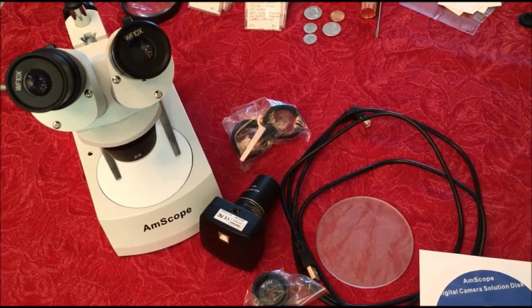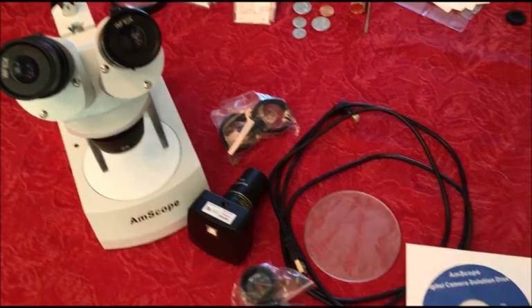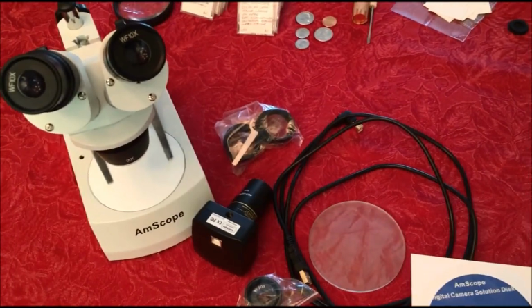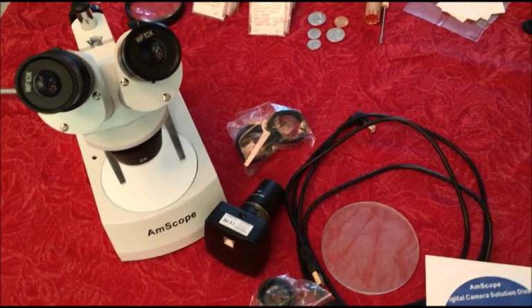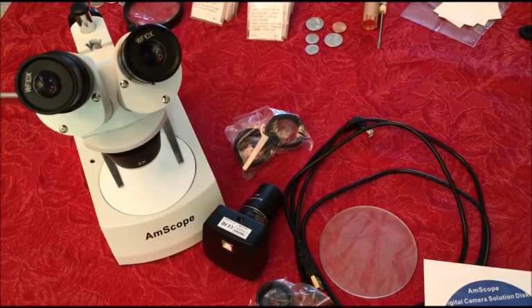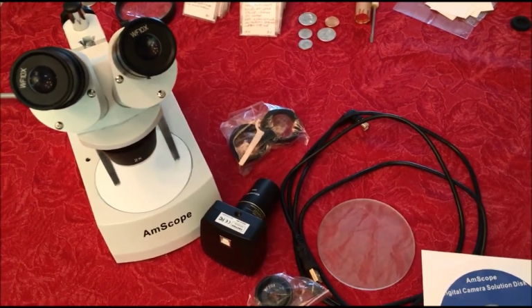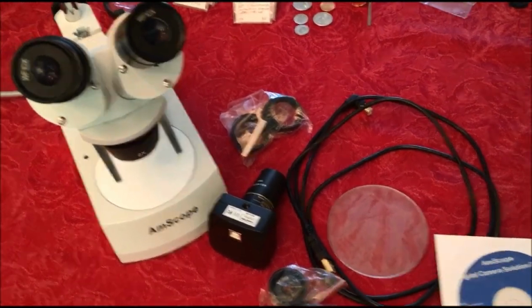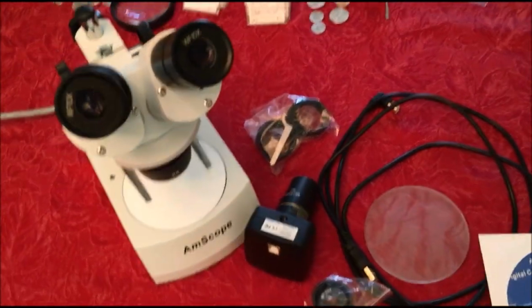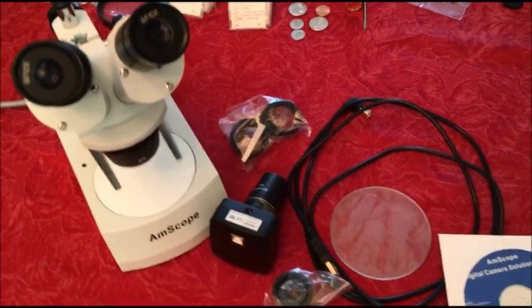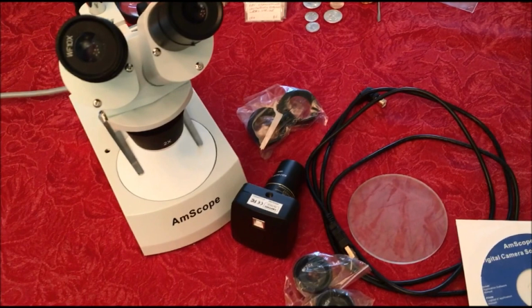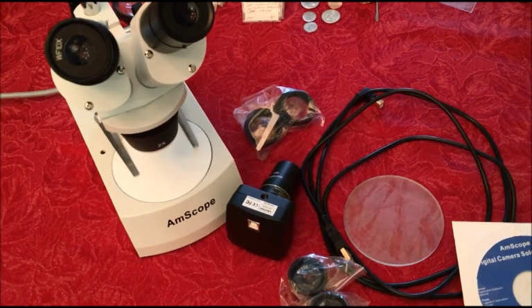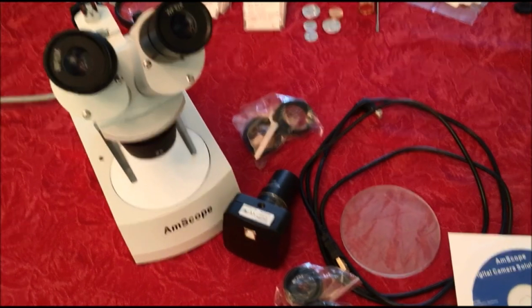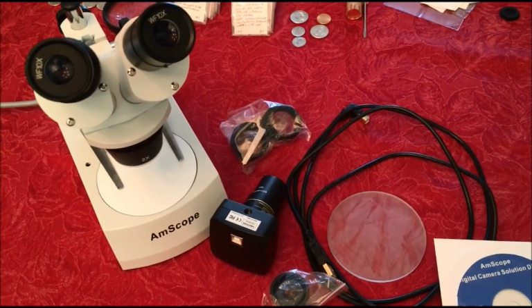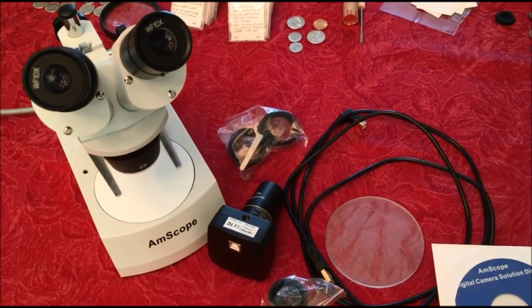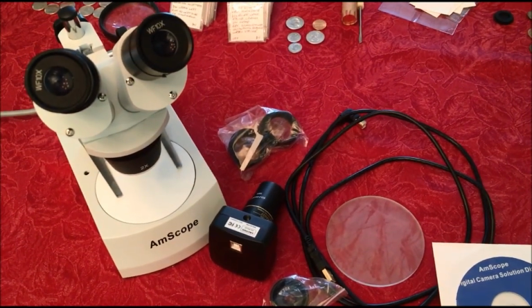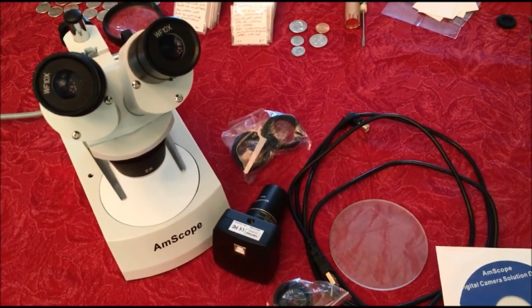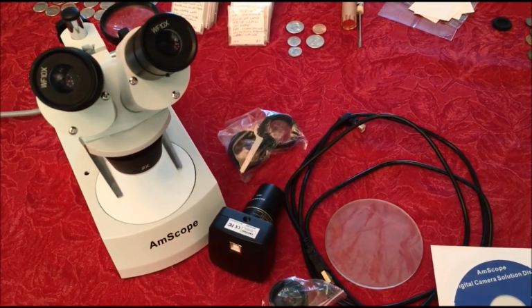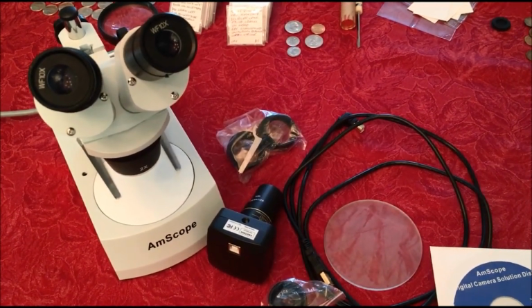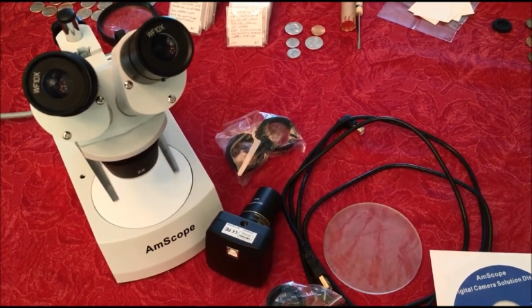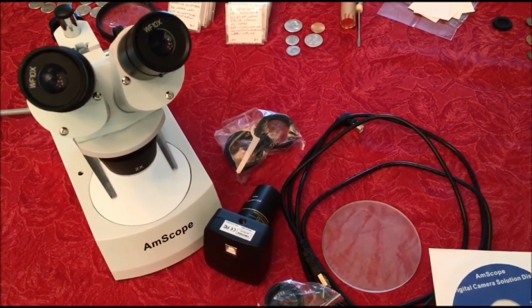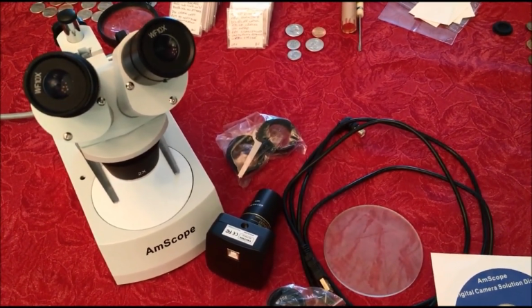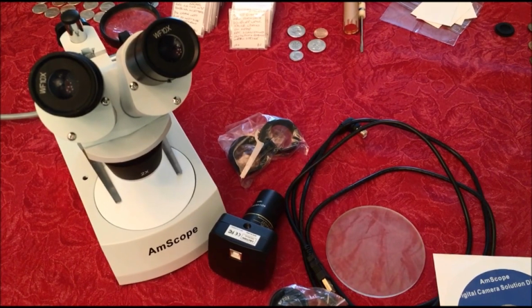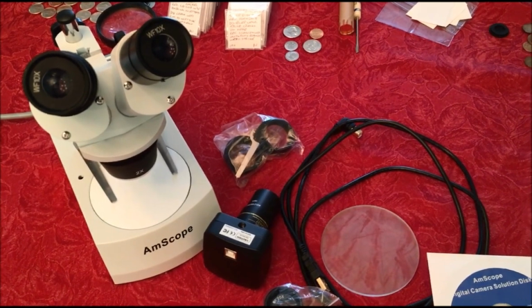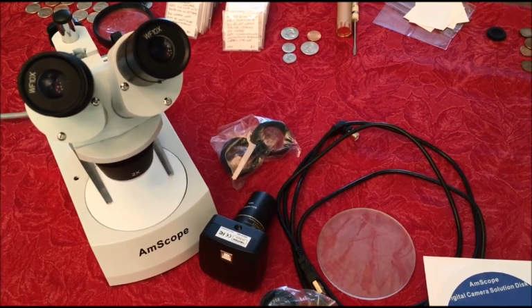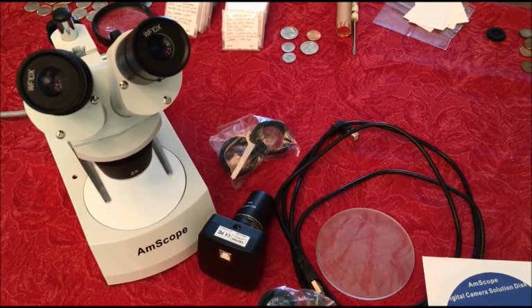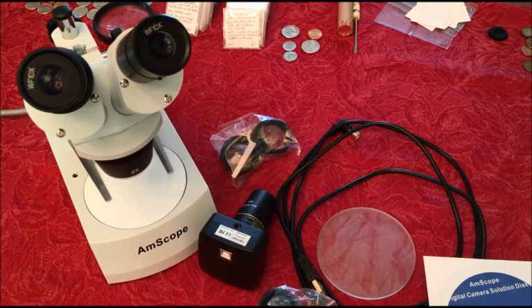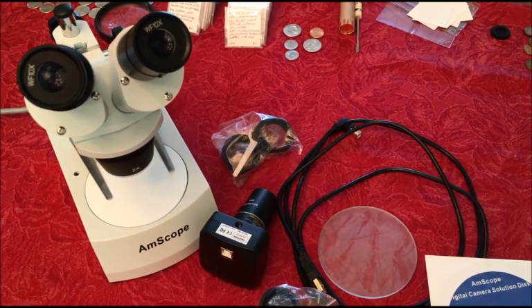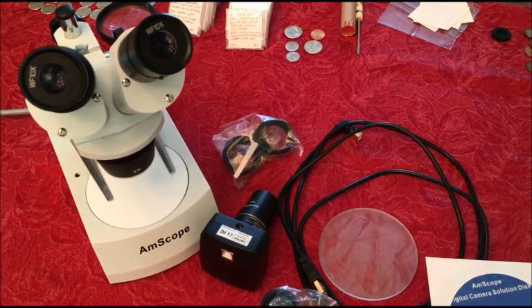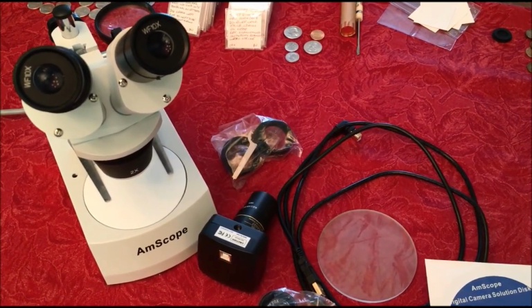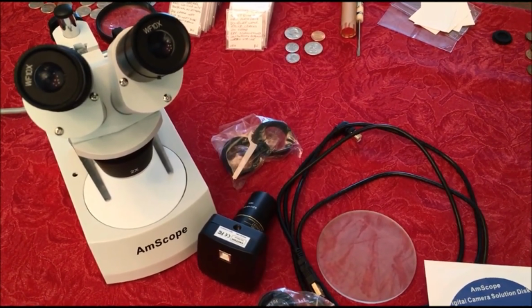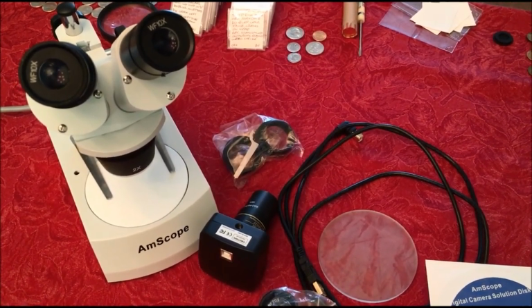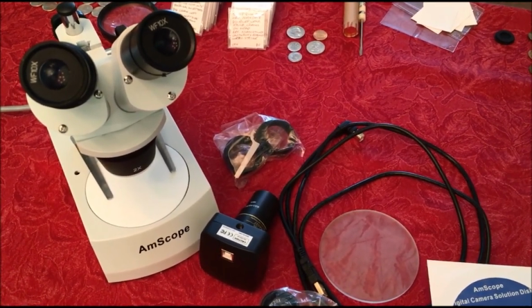This is JB Coins with another video that you guys have been asking about. This is the Mysterious Microscope — it's an Amscope with 20-40-80 magnification.